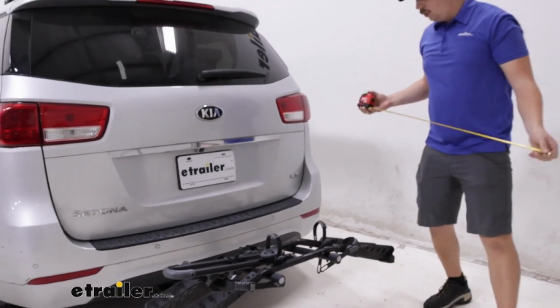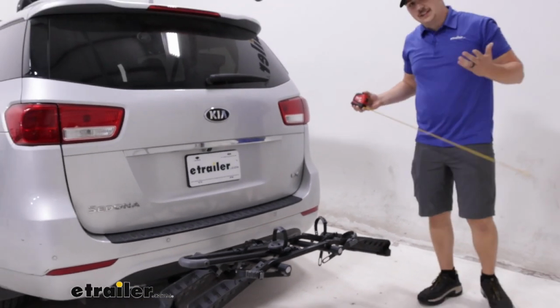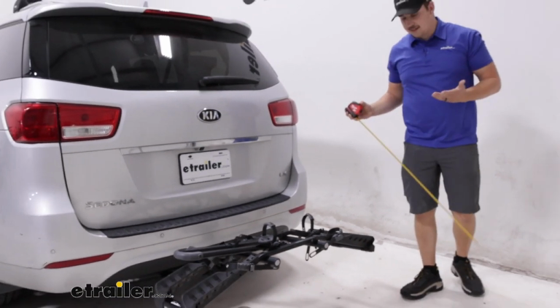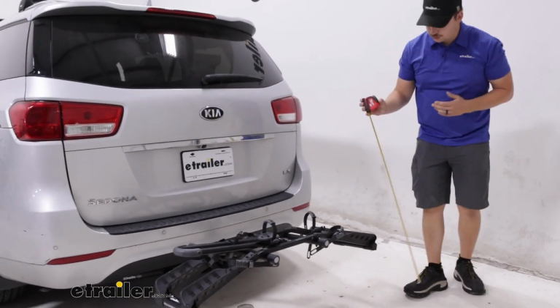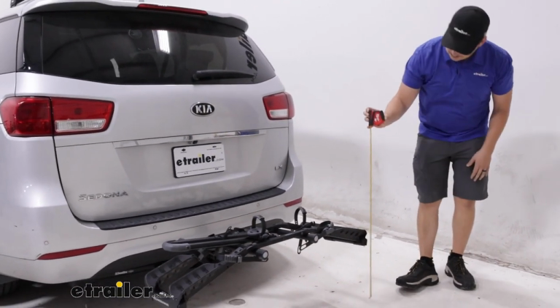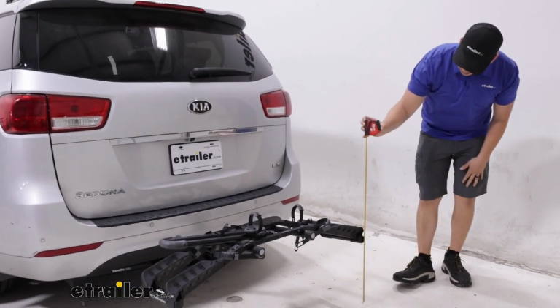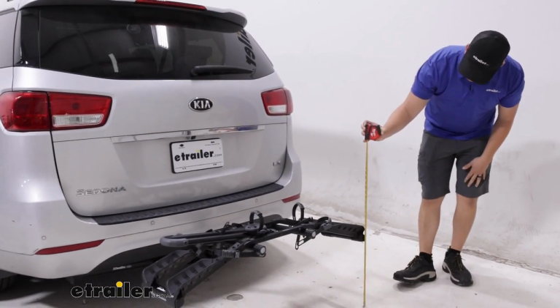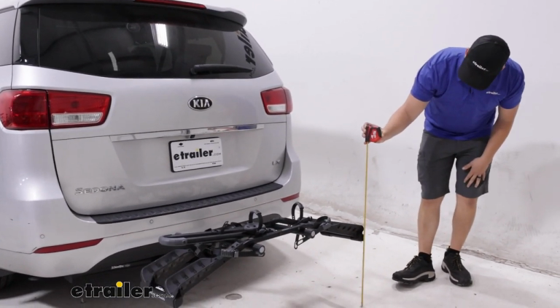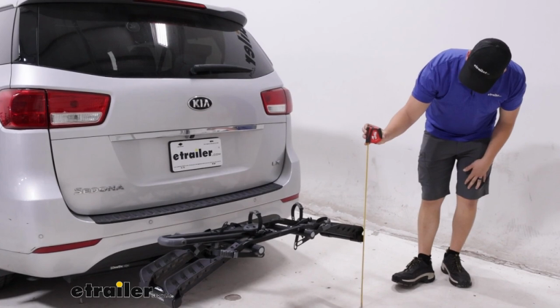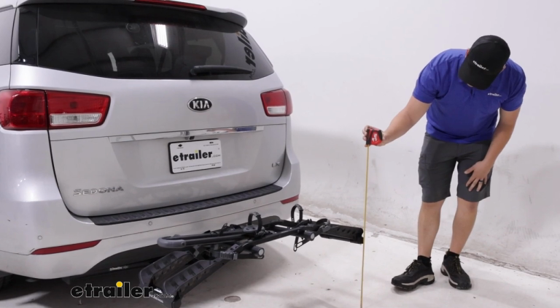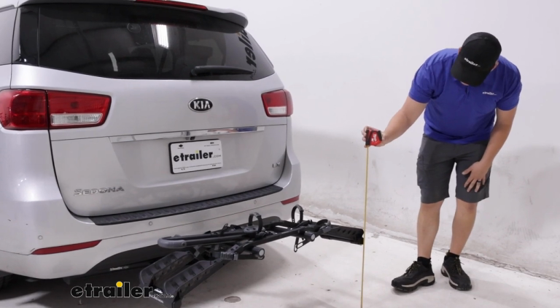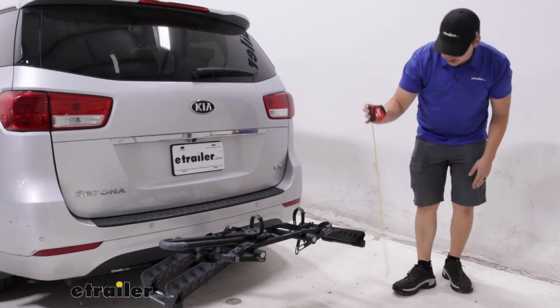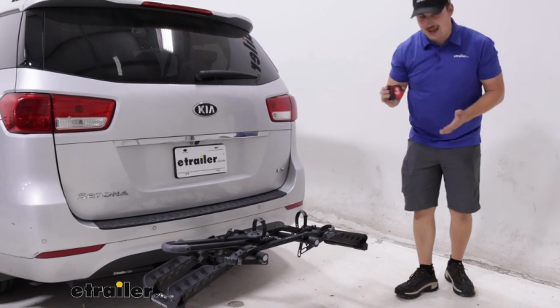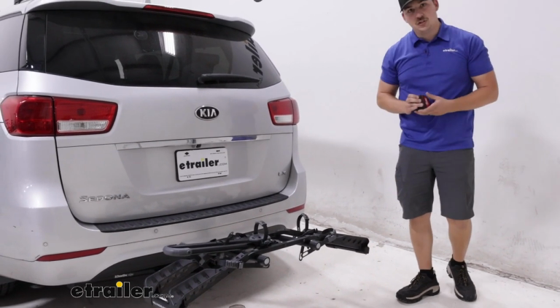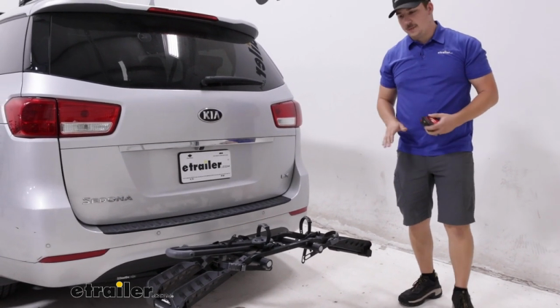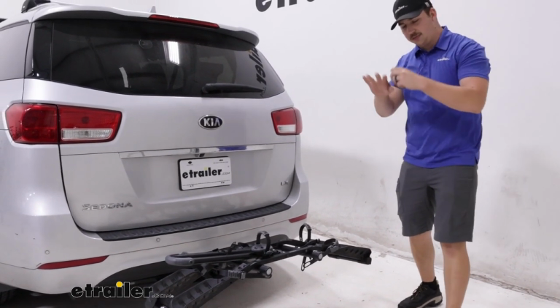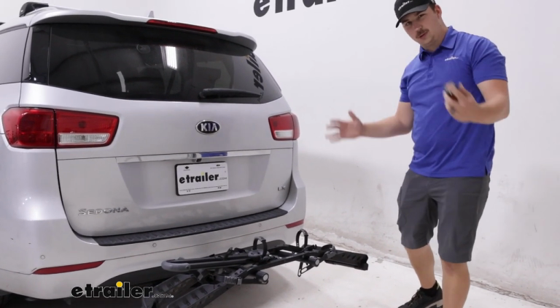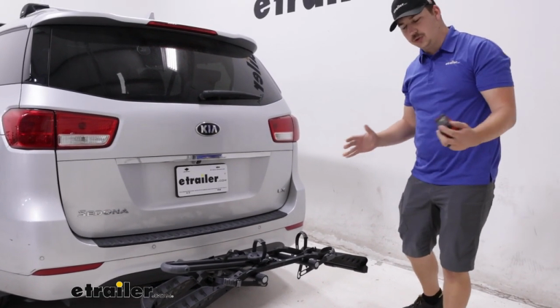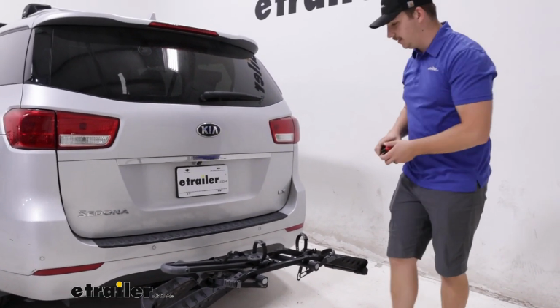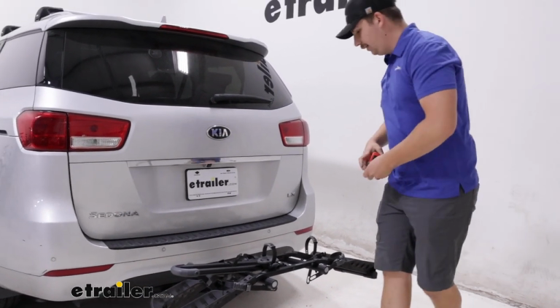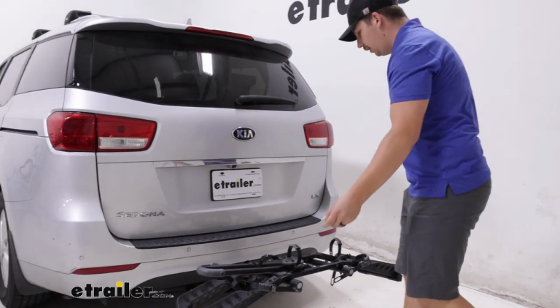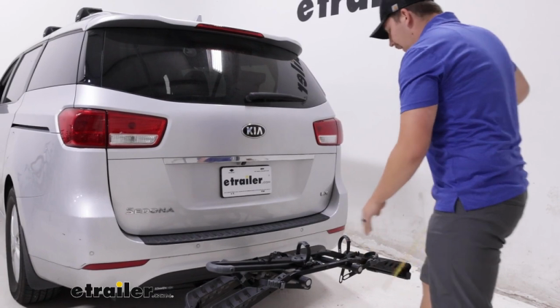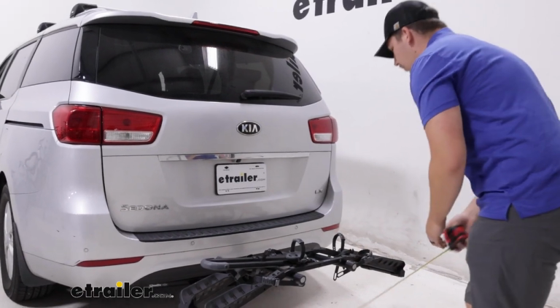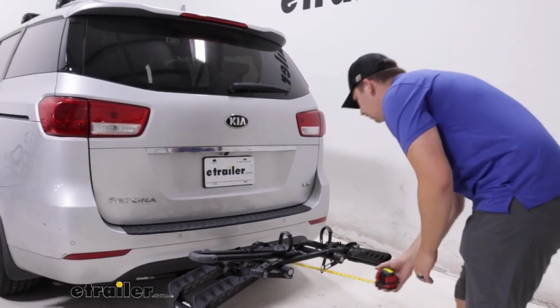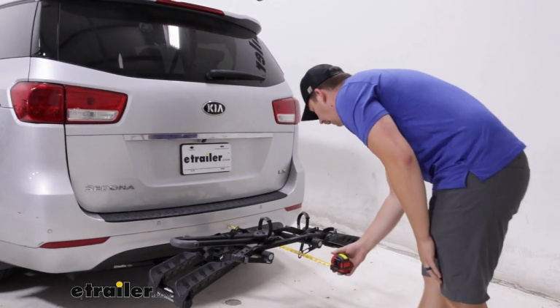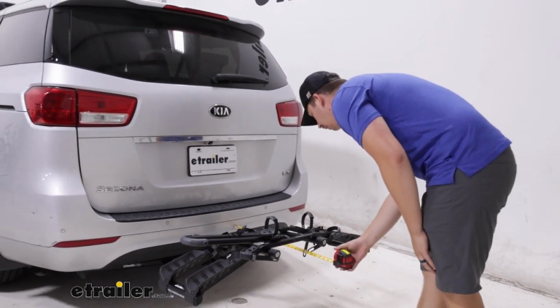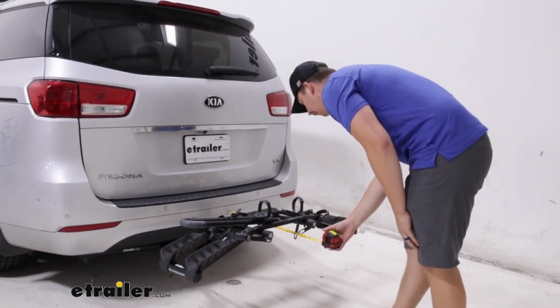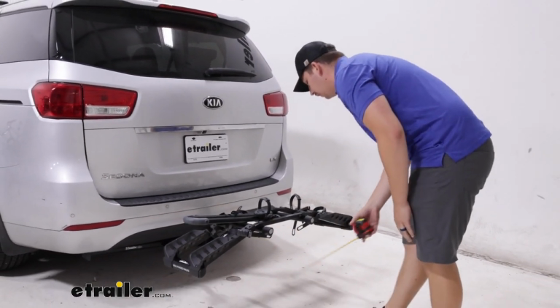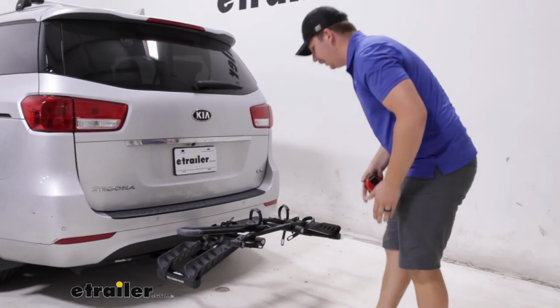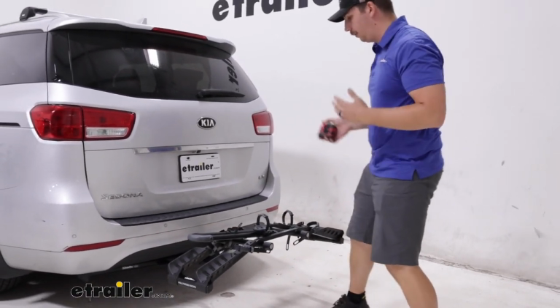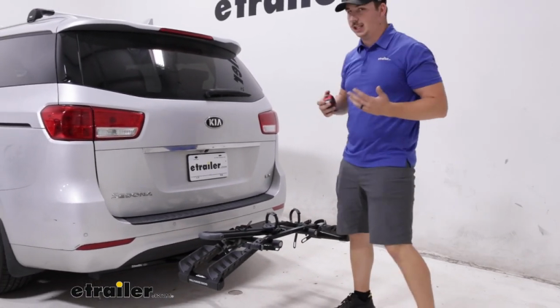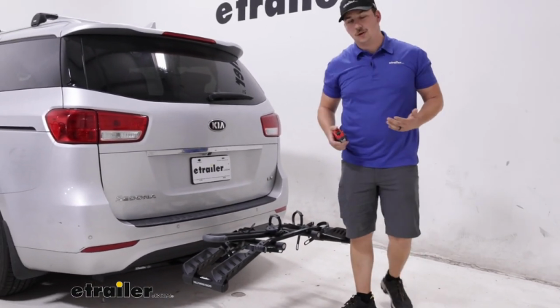With it like this, let's get some measurements. Our ground clearance at the lowest point is going to be 14 and a half inches here because of that sort of U-shaped design, and it is going to stick out about 23 inches from the back of the vehicle.